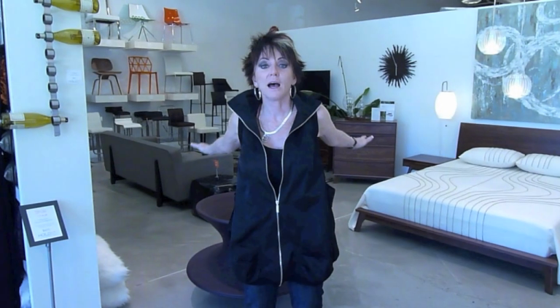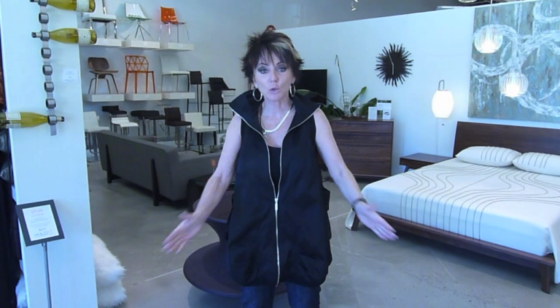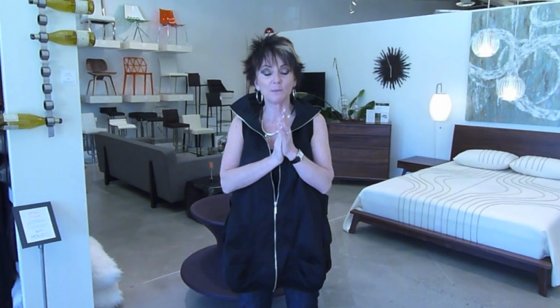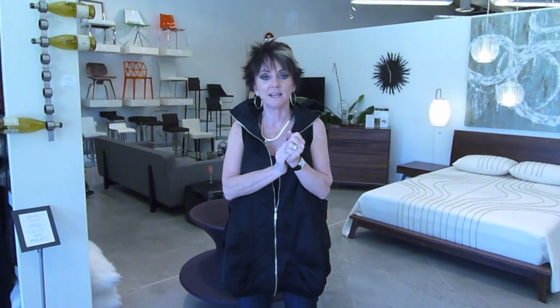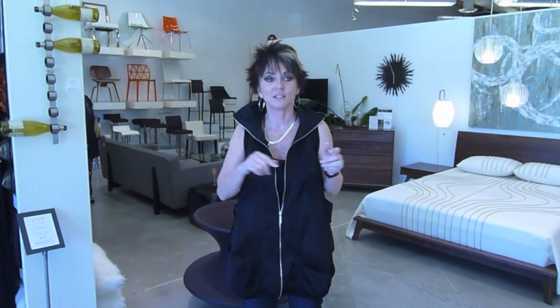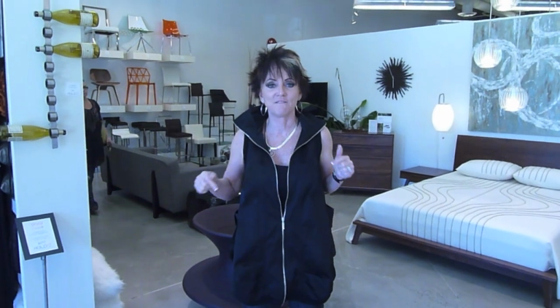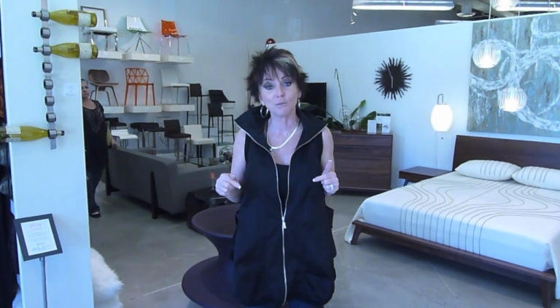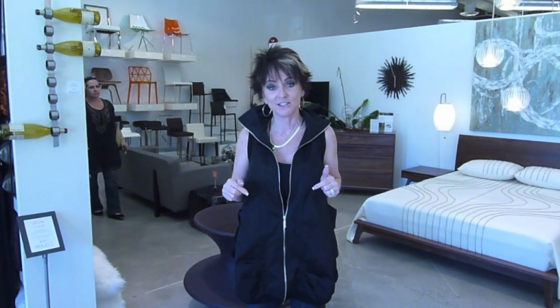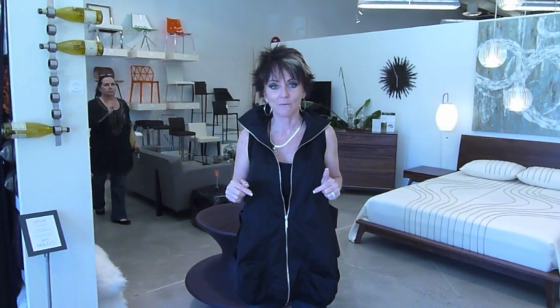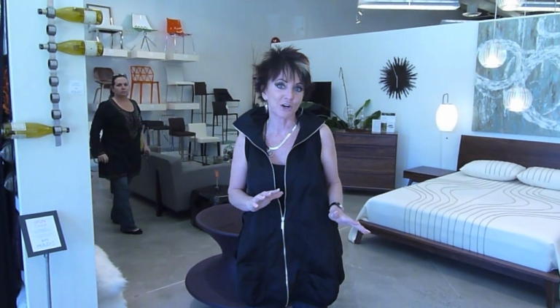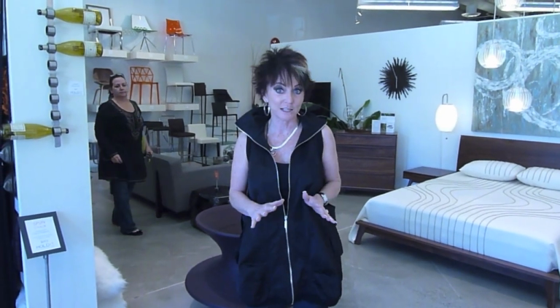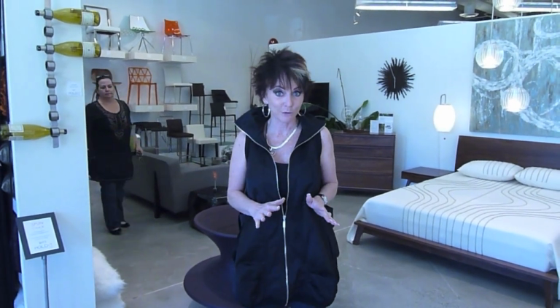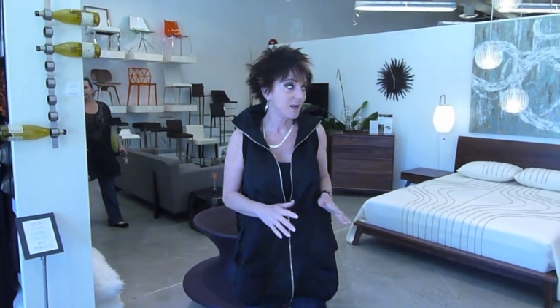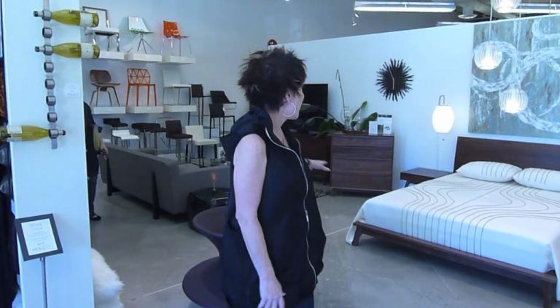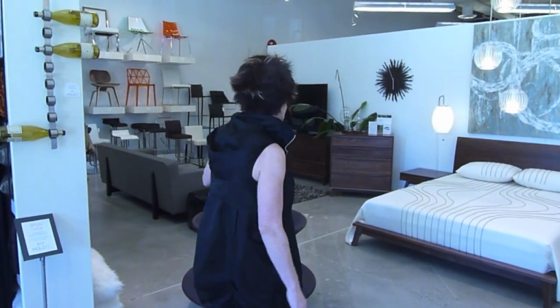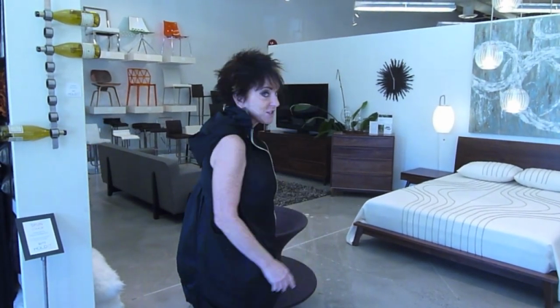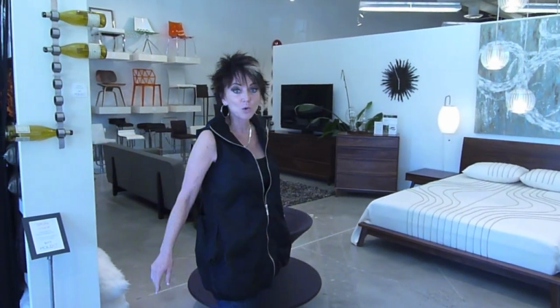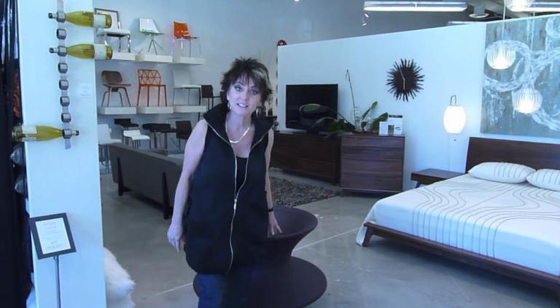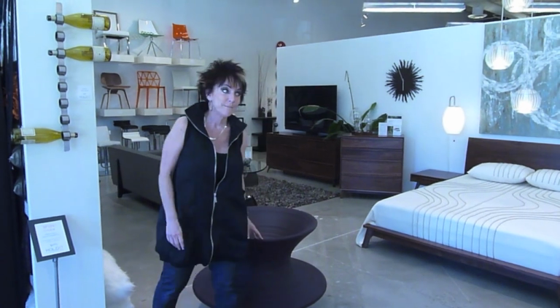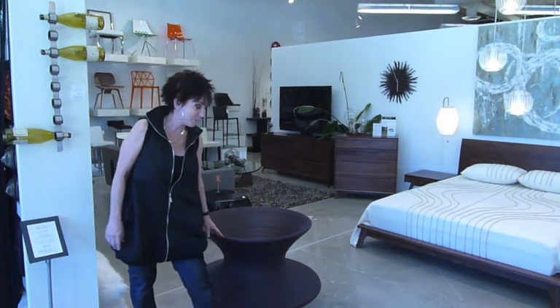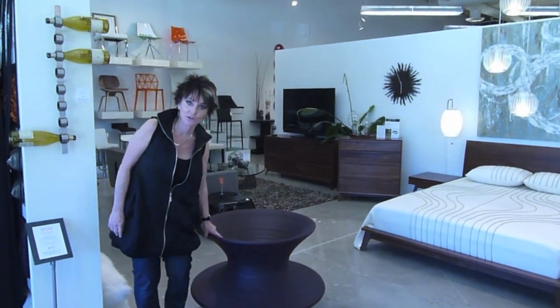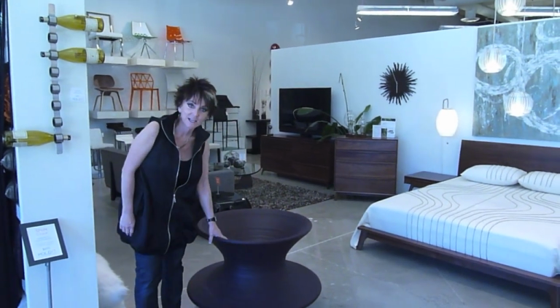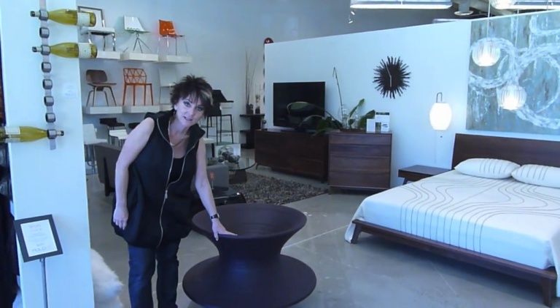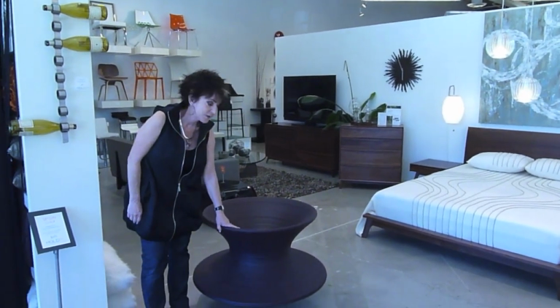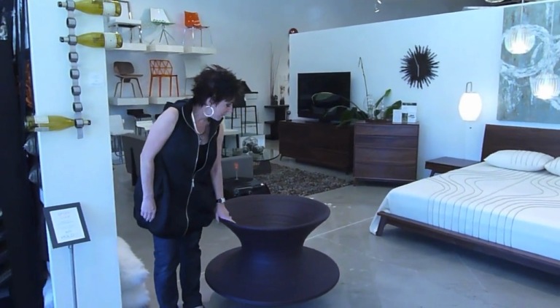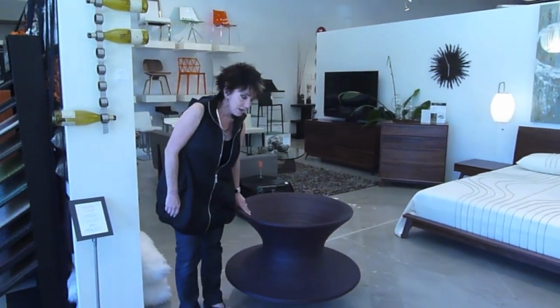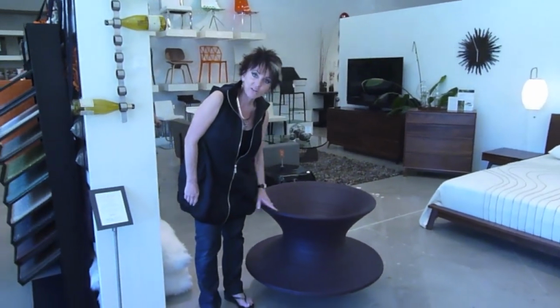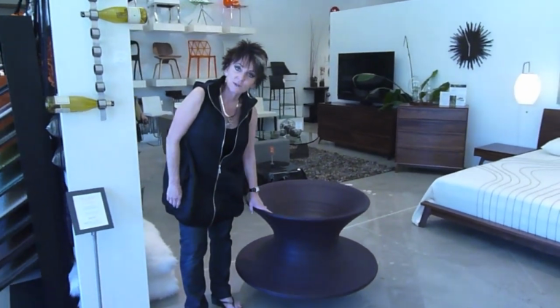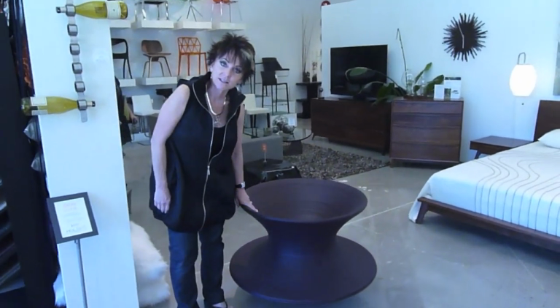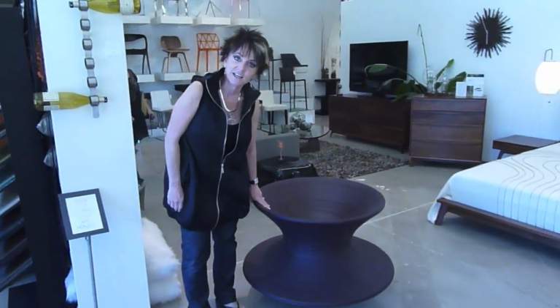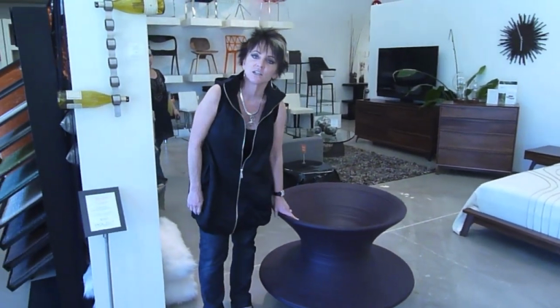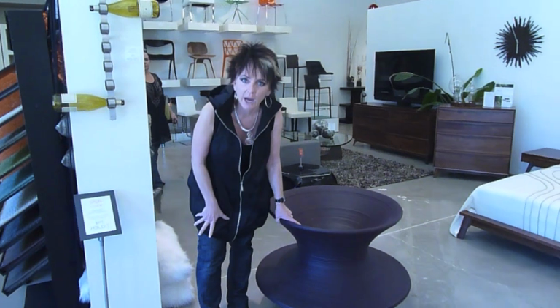I'm at Hold It Home in San Diego. This is one of my favorite places to shop for modern and contemporary furniture. And I just ran into the coolest piece here. Take a look at this — you'll never guess what this is. It's a chair.